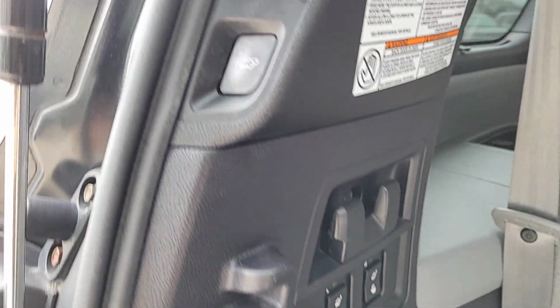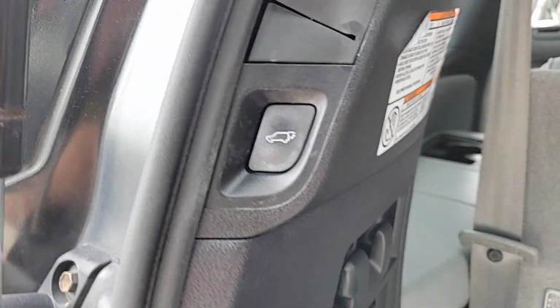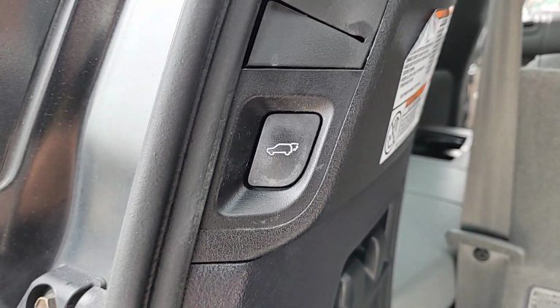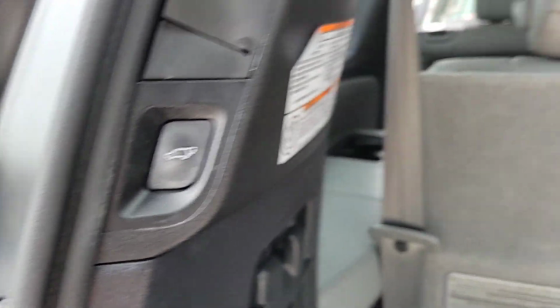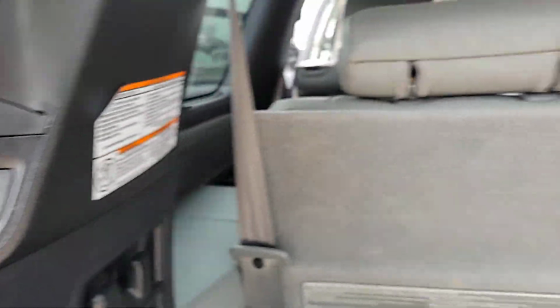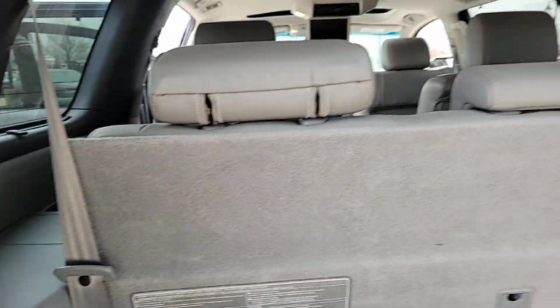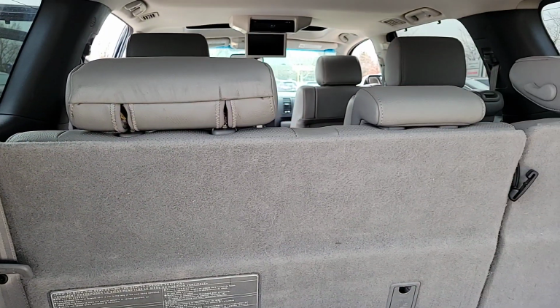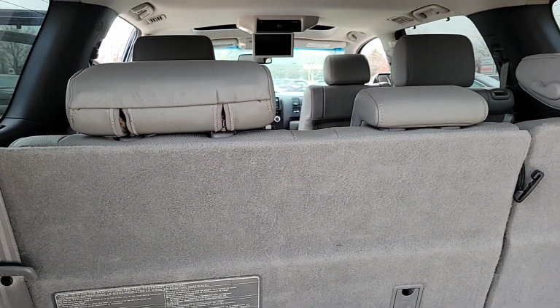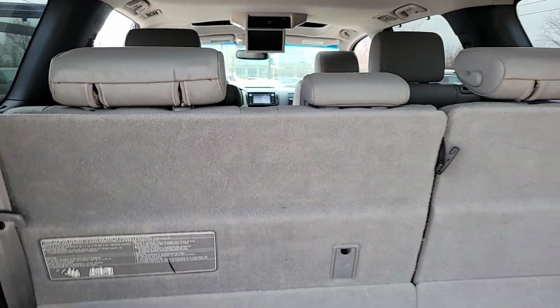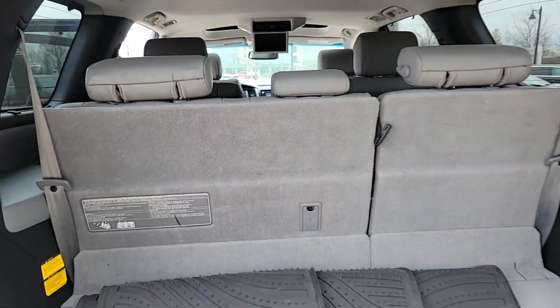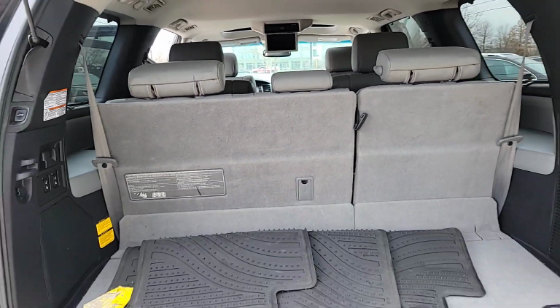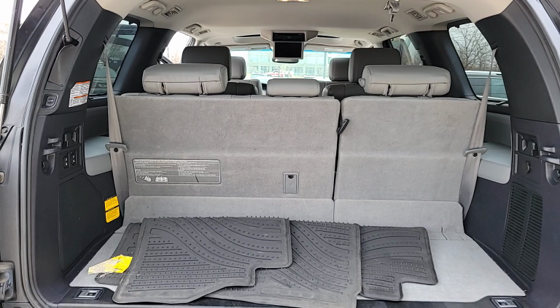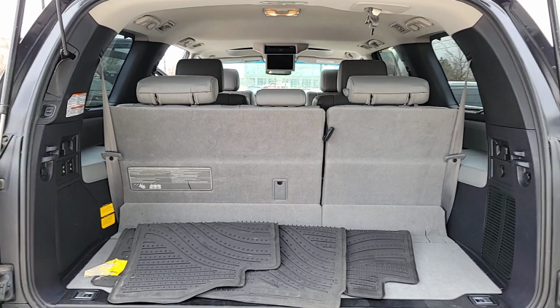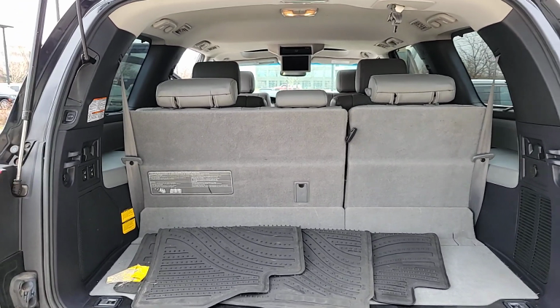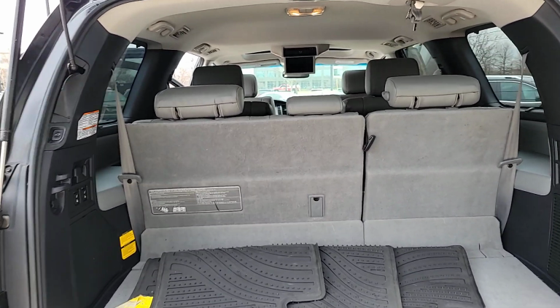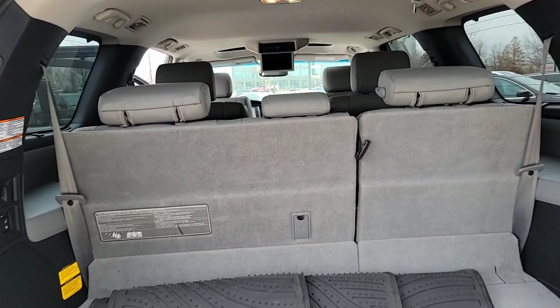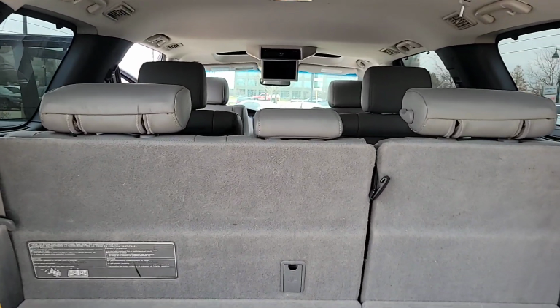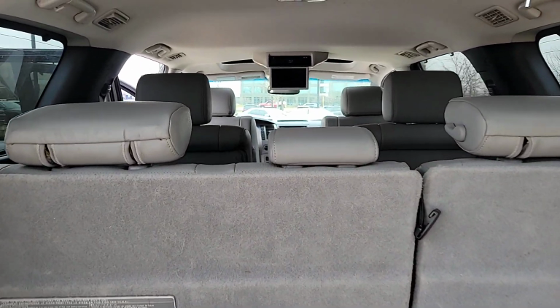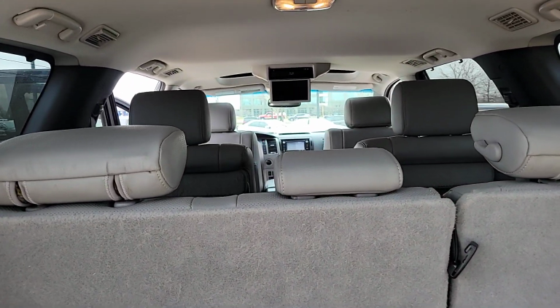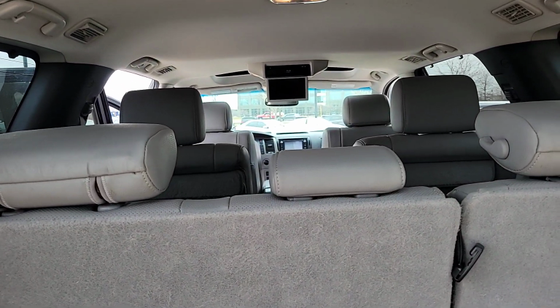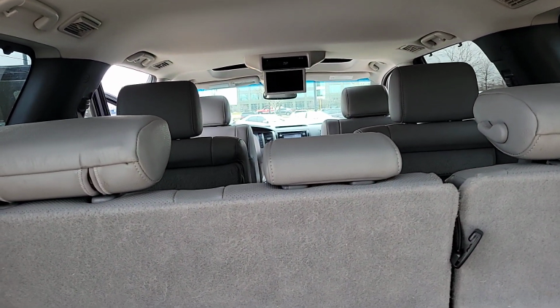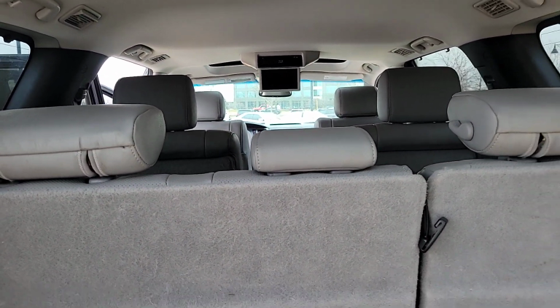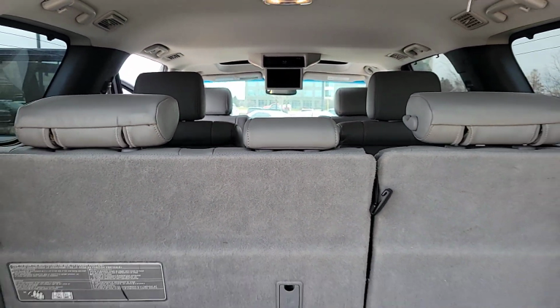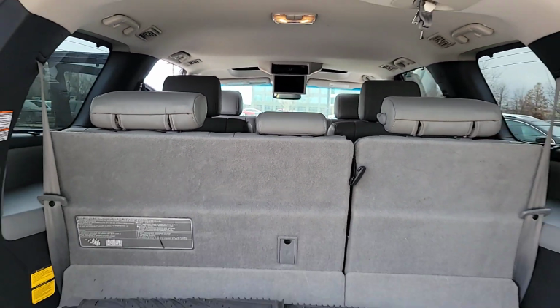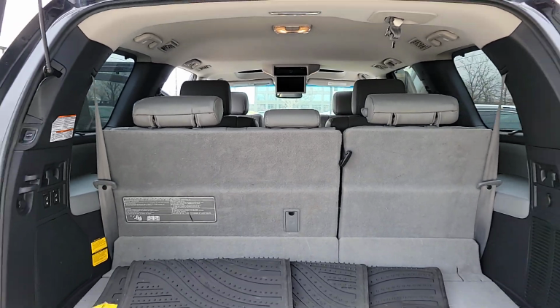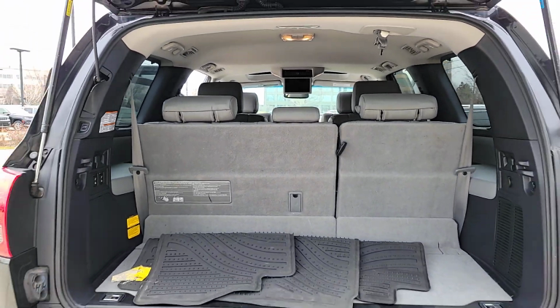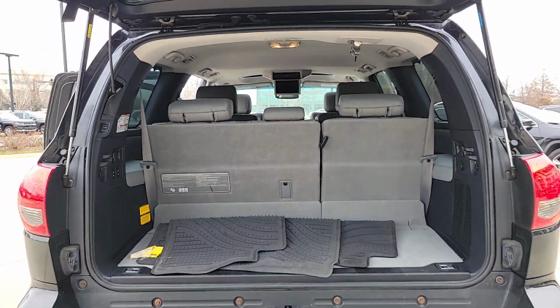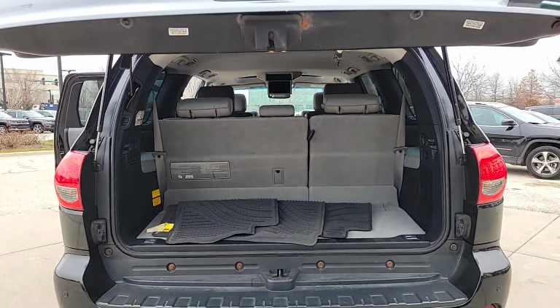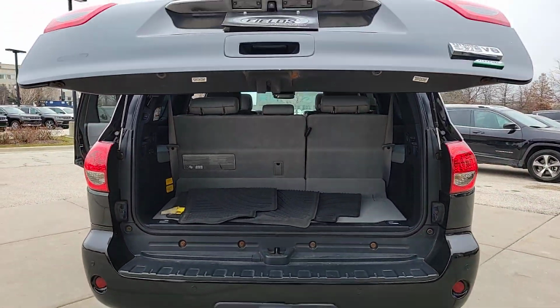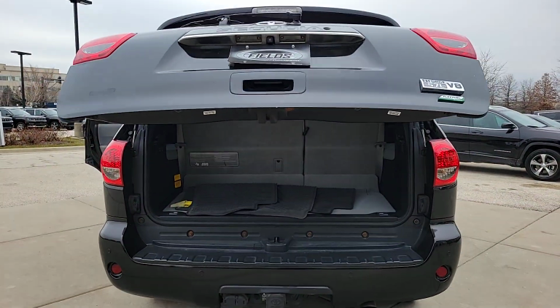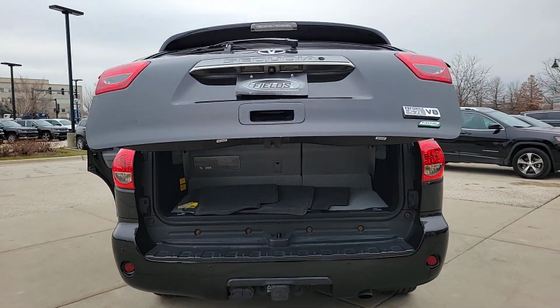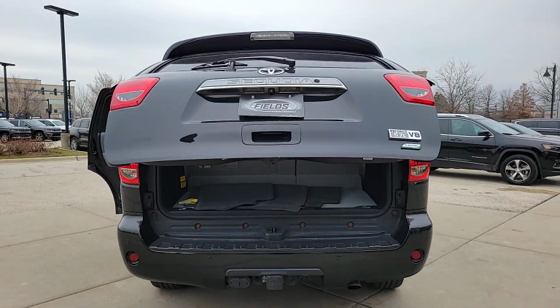Navigation system, keyless entry, sun moonroof, four-wheel drive, power liftgate, woodgrain interior trim, adaptive cruise control, heated rear seat, cooled front seat, power passenger seat.